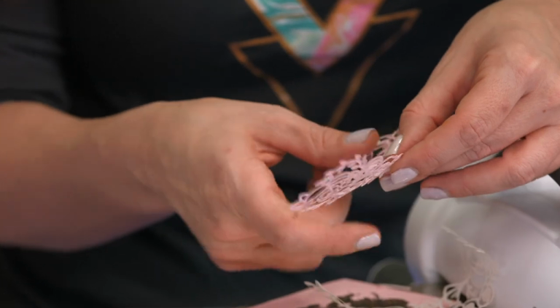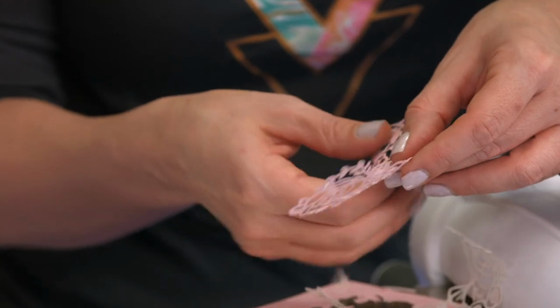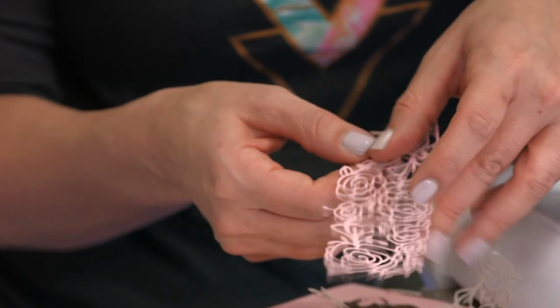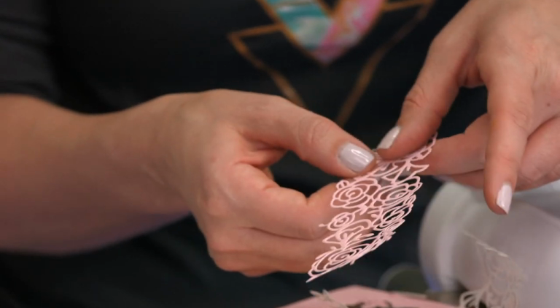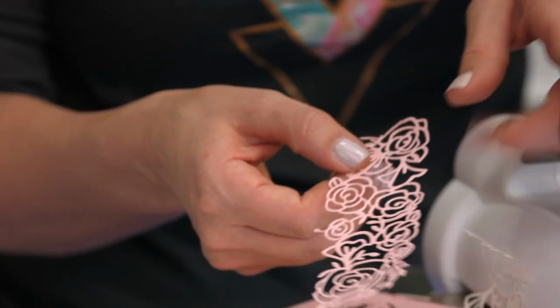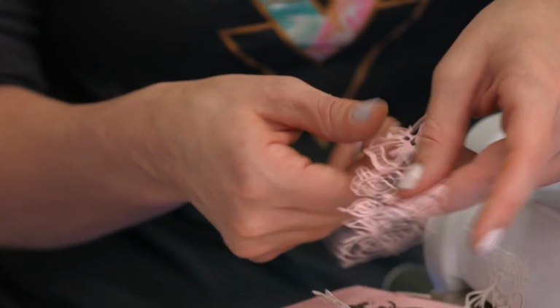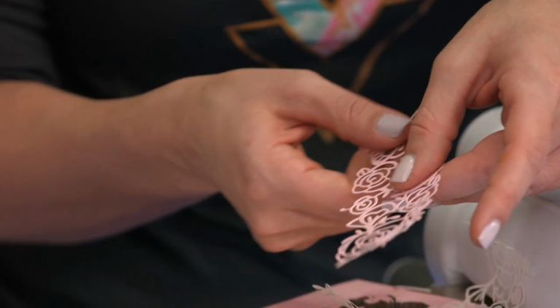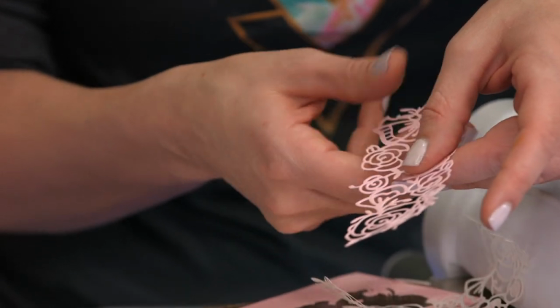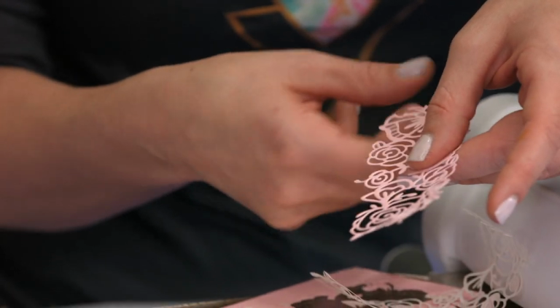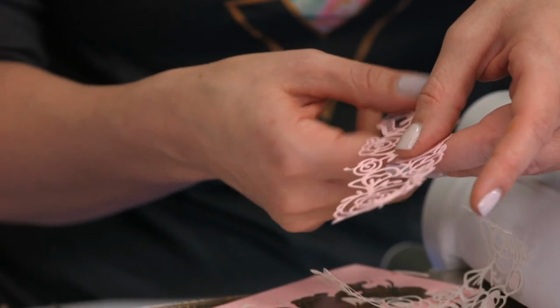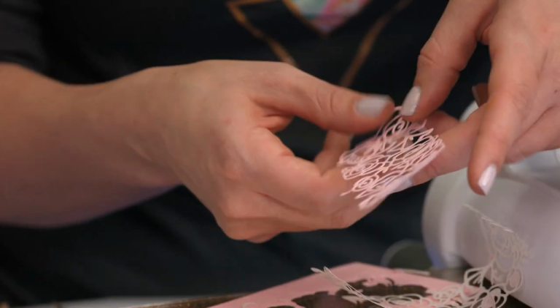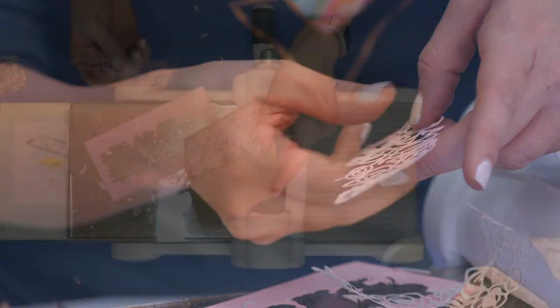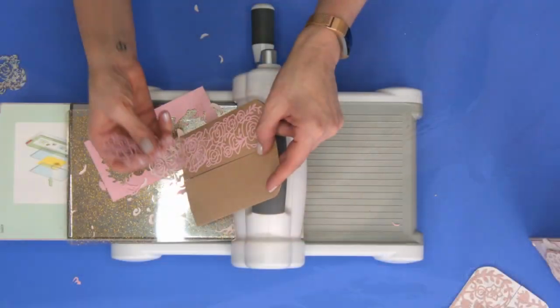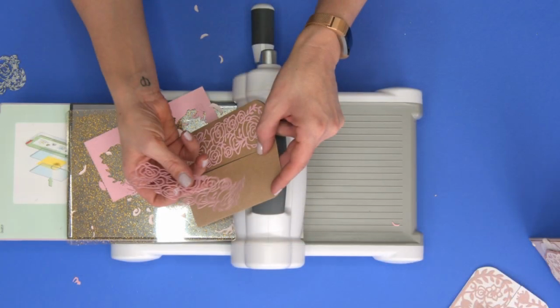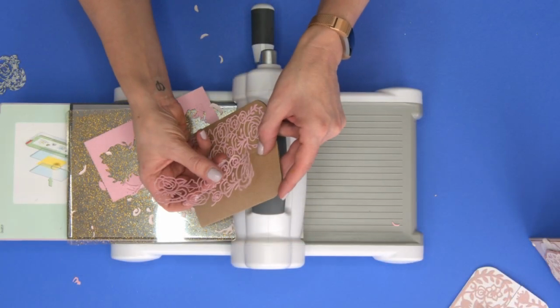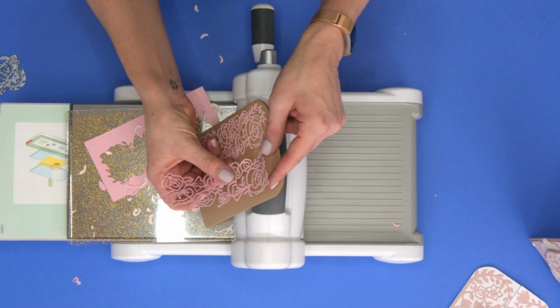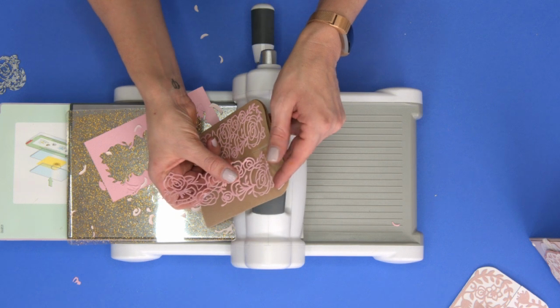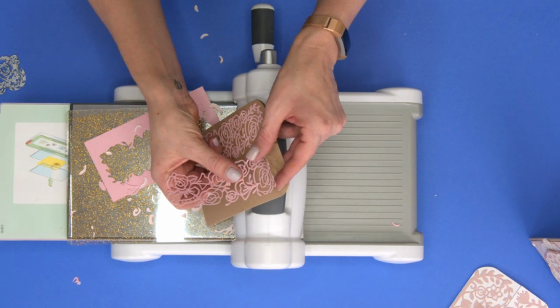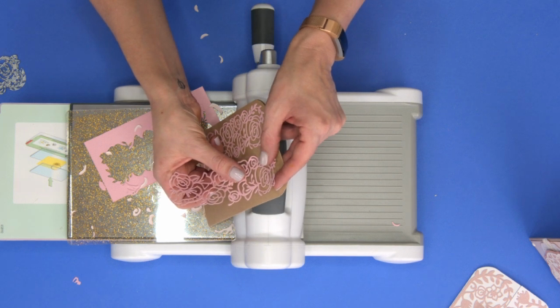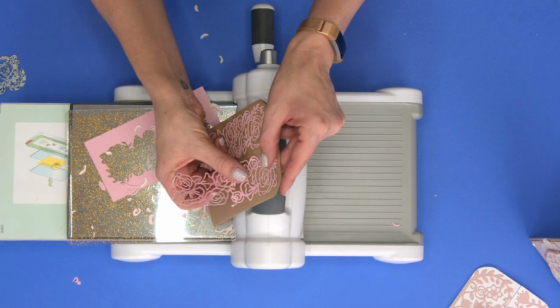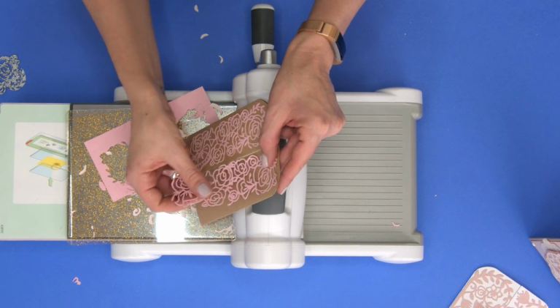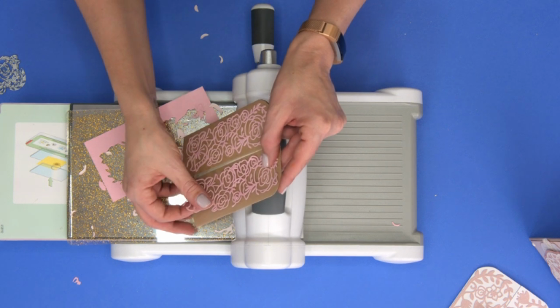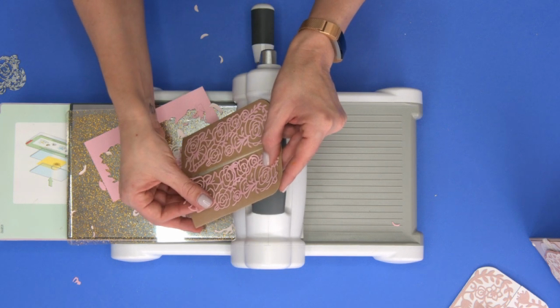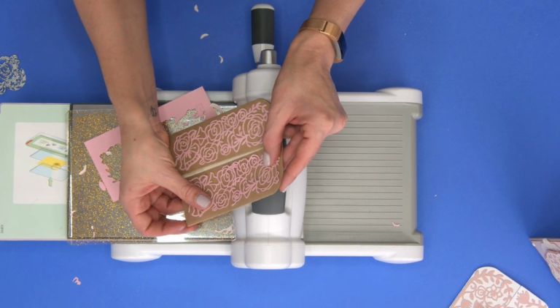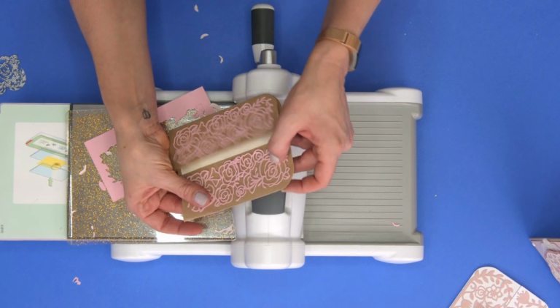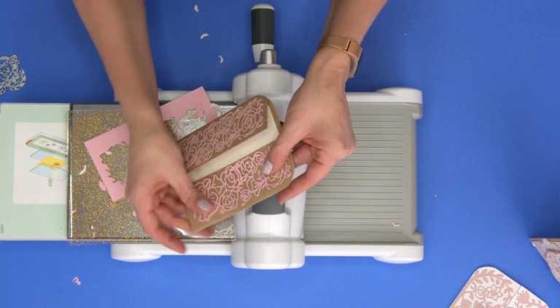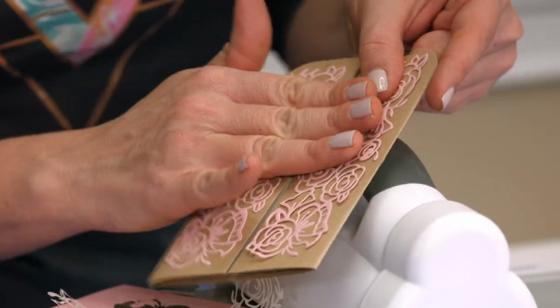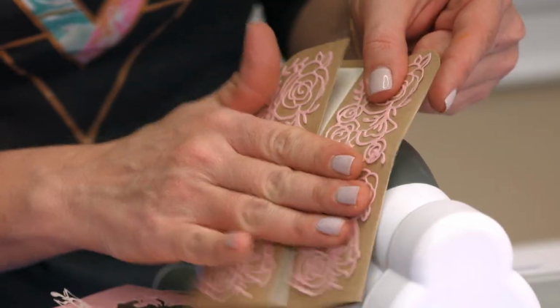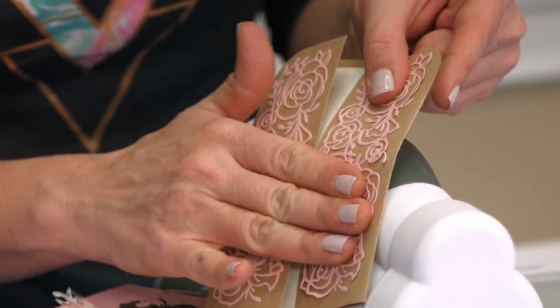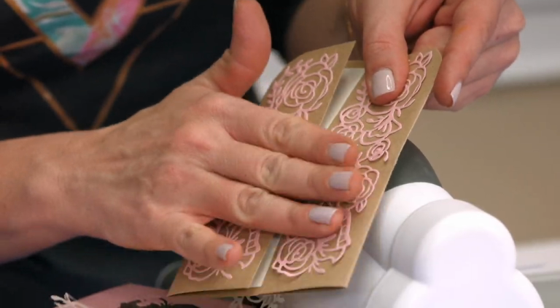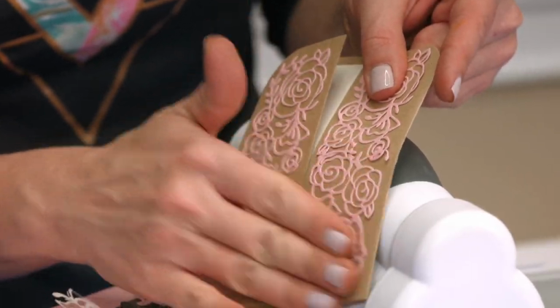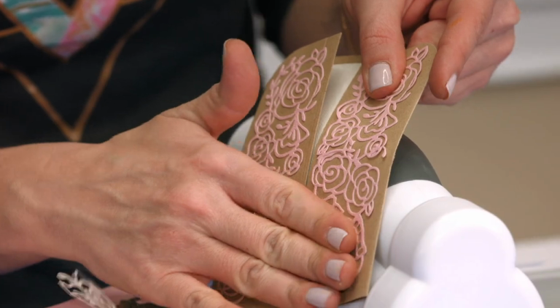All easily made from the Chrome Precision Base Plate. I'm just going to take this die cut and easily apply it to my project. Look how clean and nice that looks.